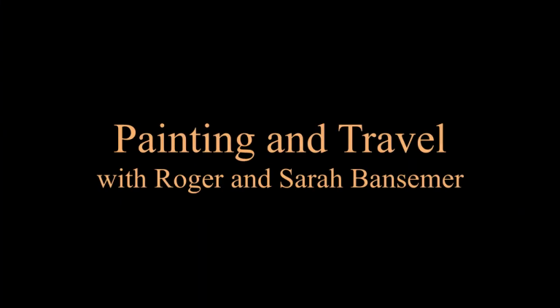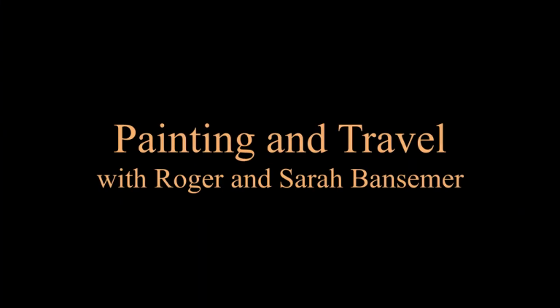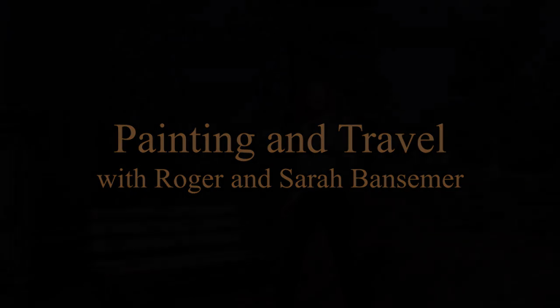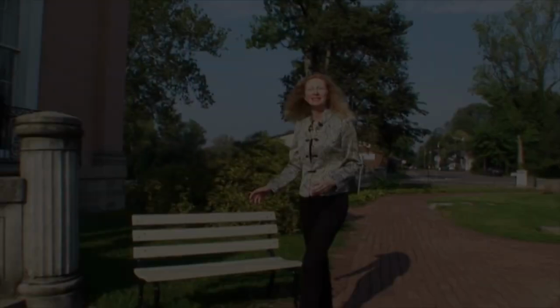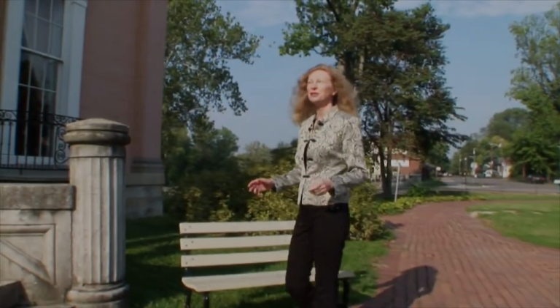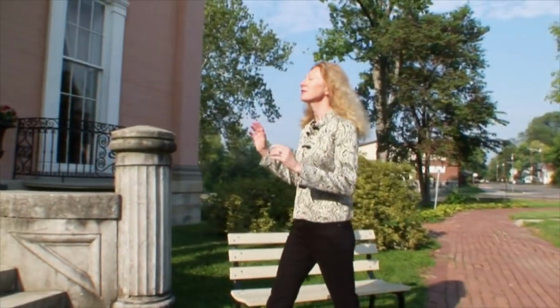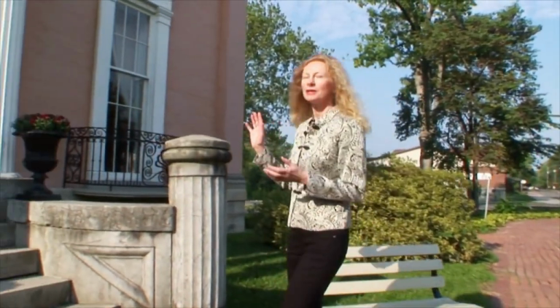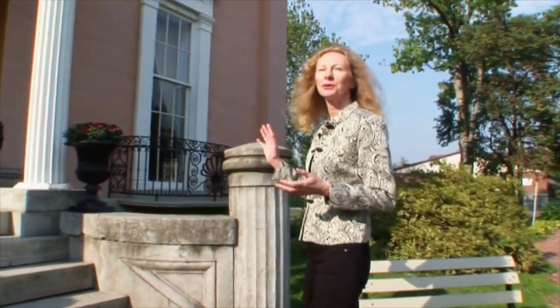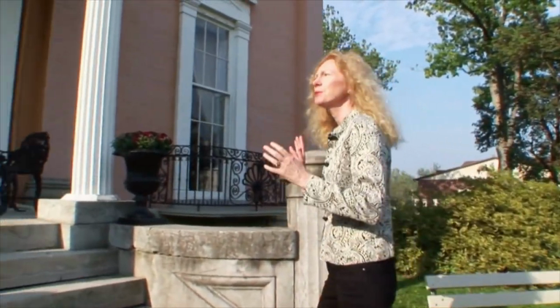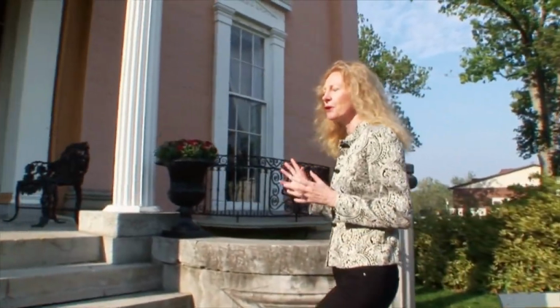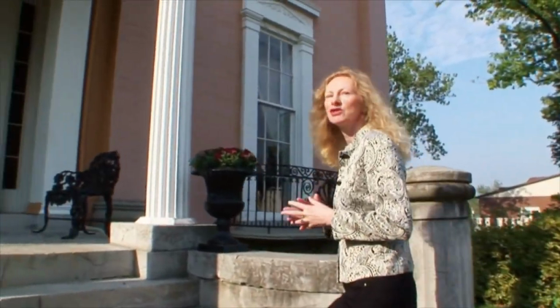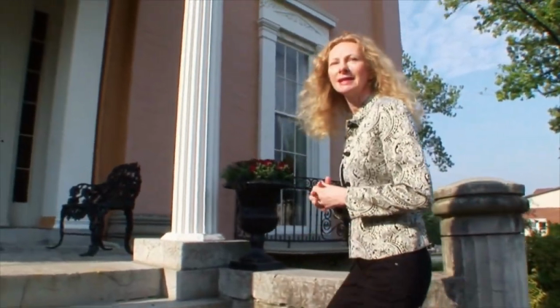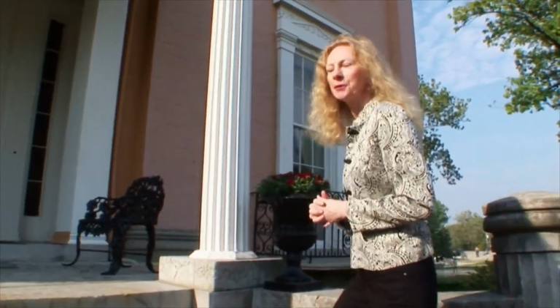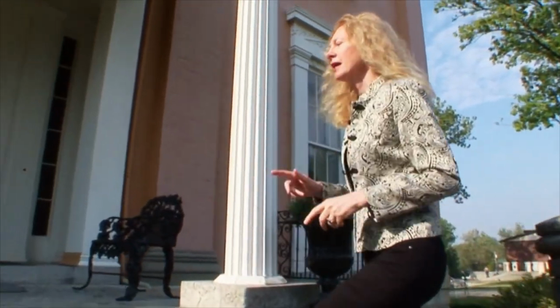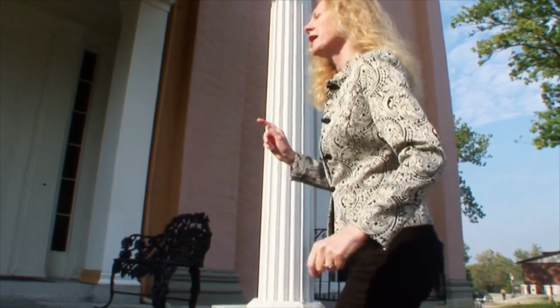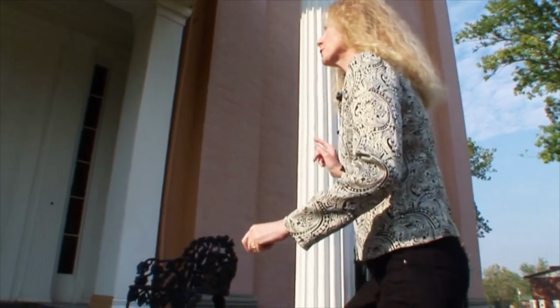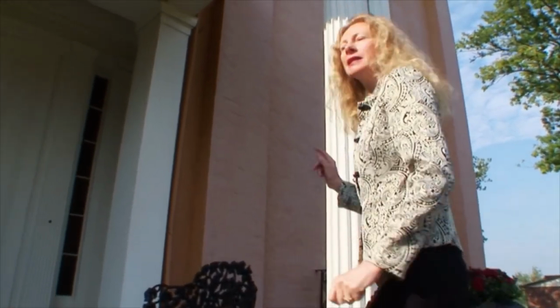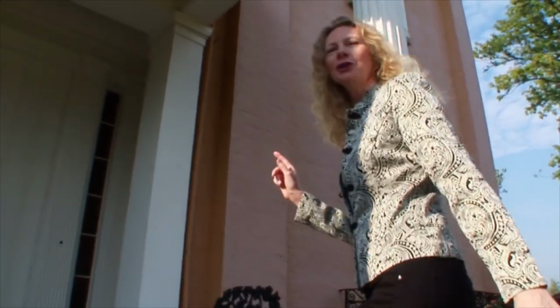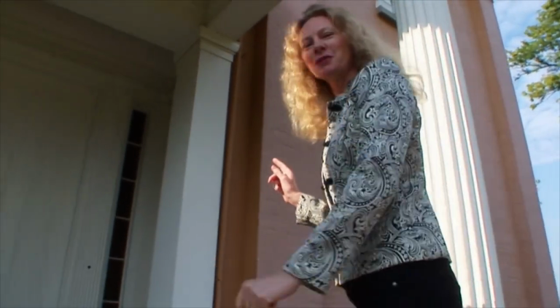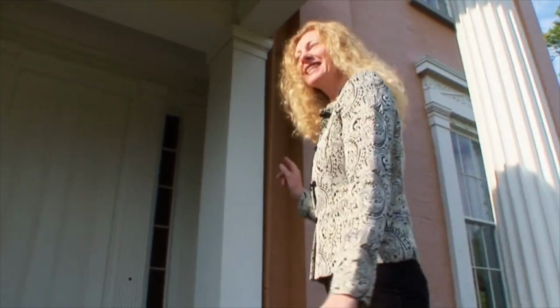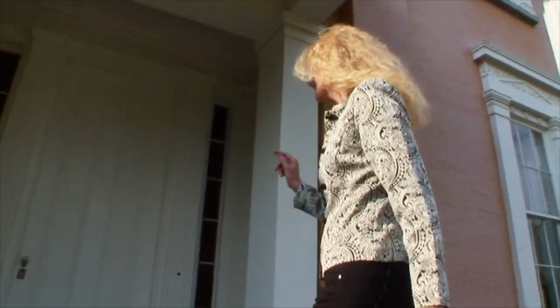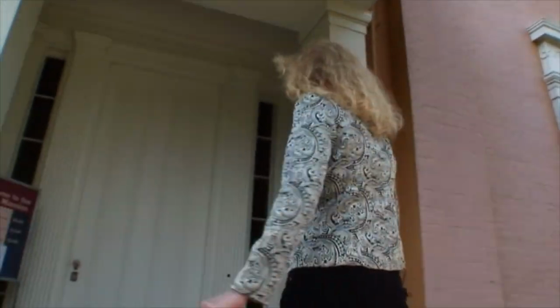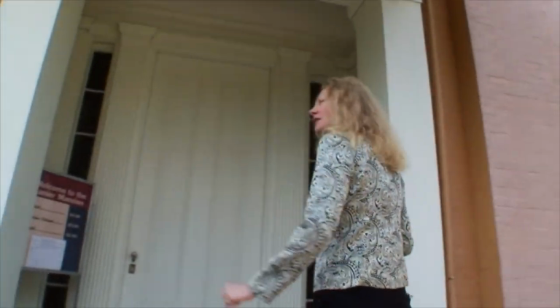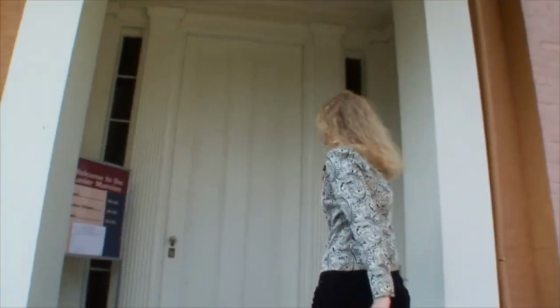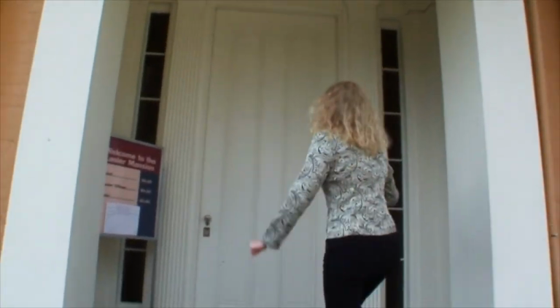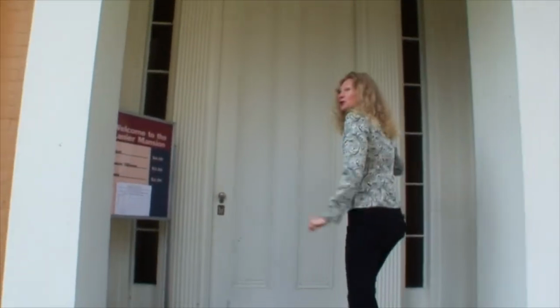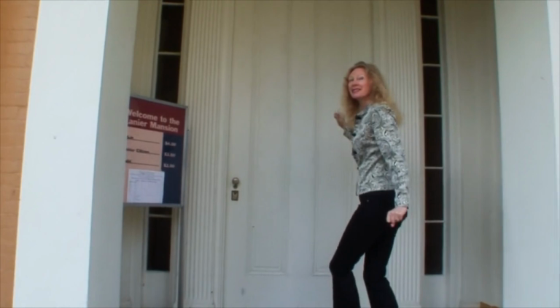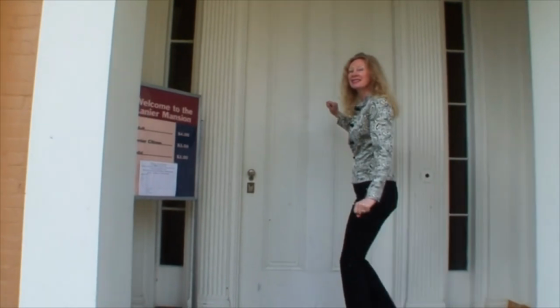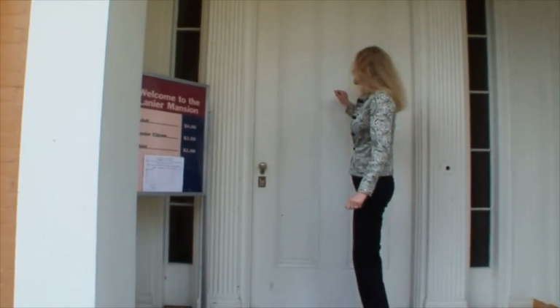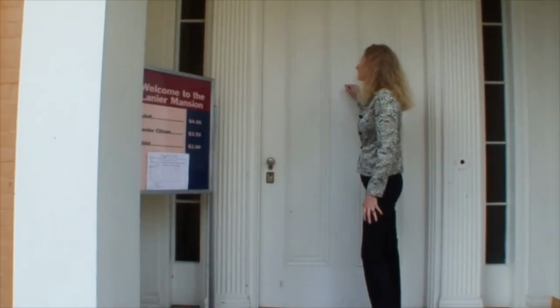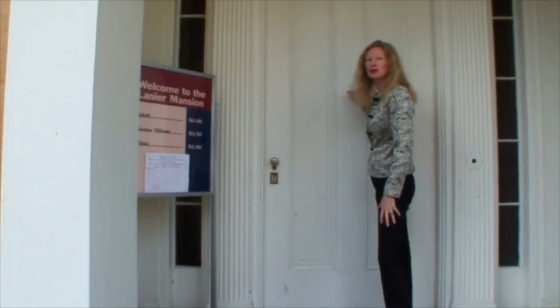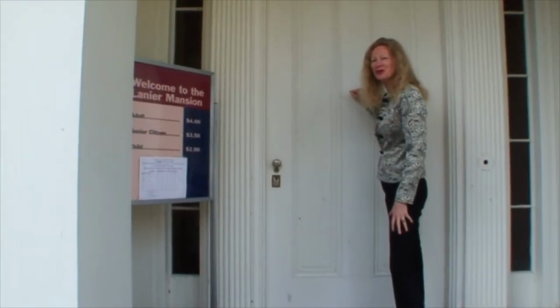When you come to Madison, Indiana, you'll definitely want to tour this beautiful home of James Lanier. We have an opportunity to get a tour this morning and we'll knock on the door and see if someone will show us around.